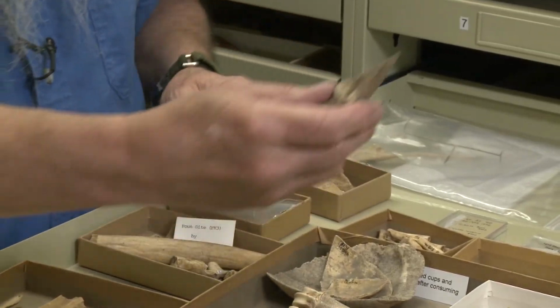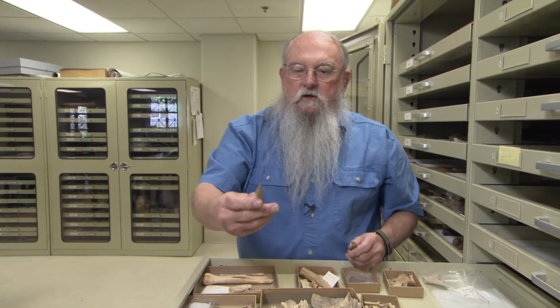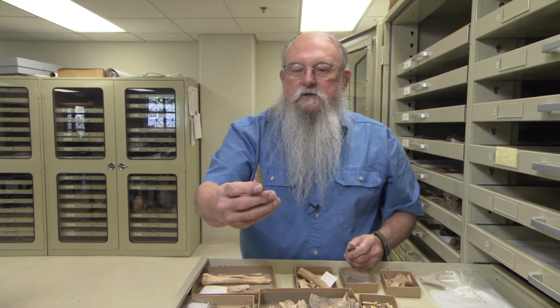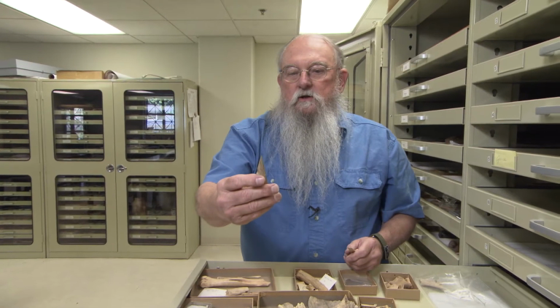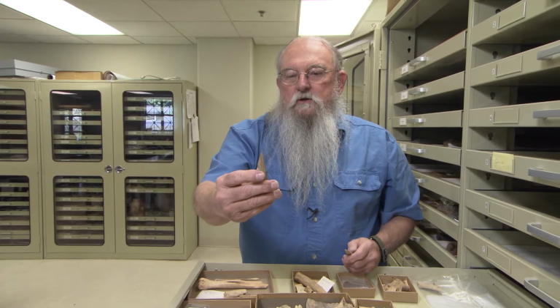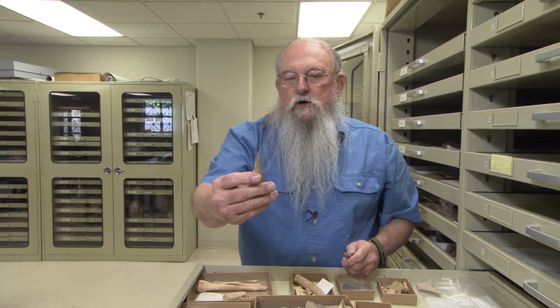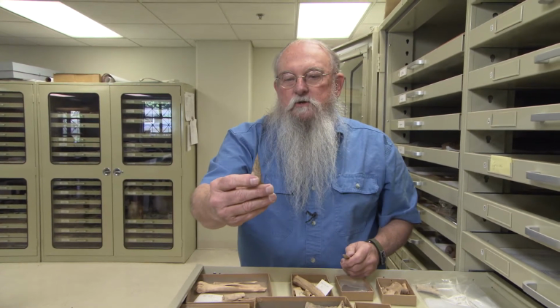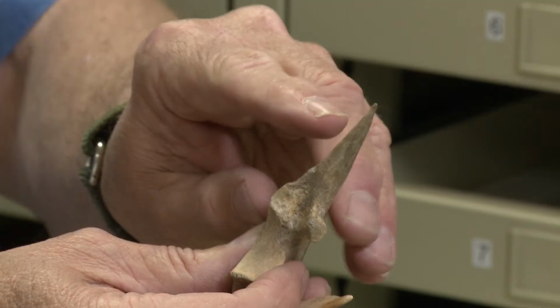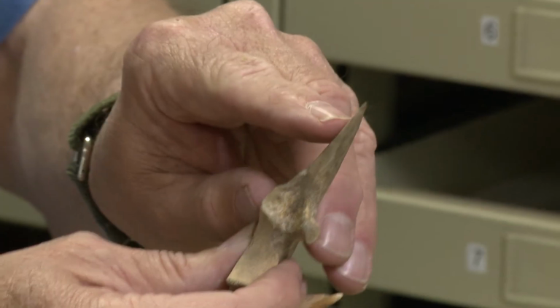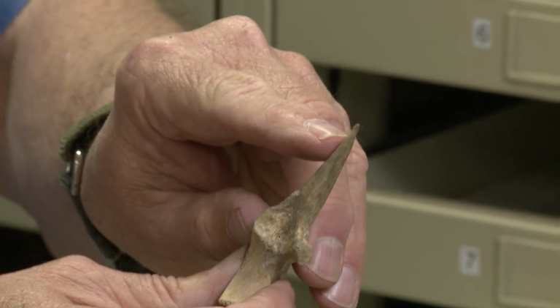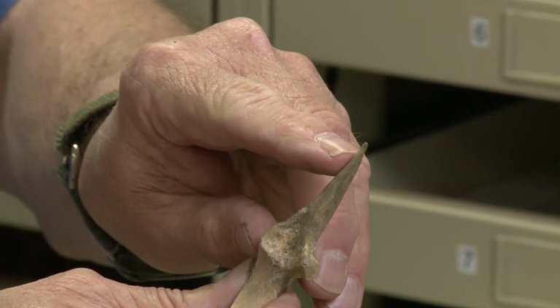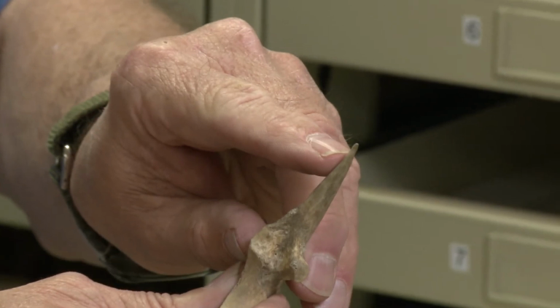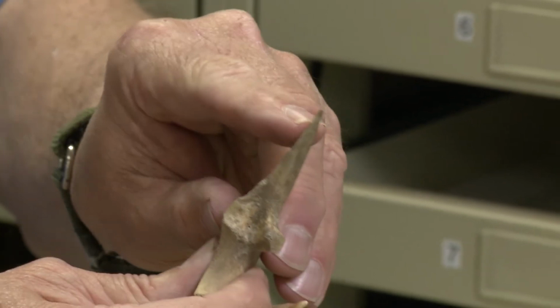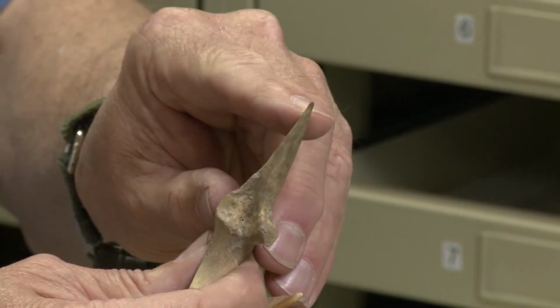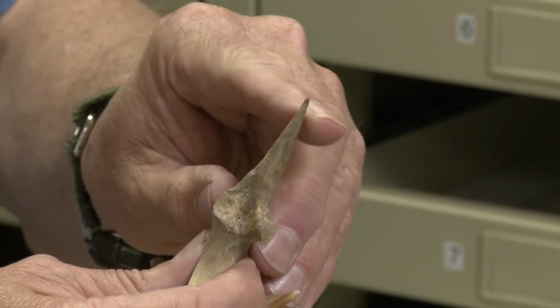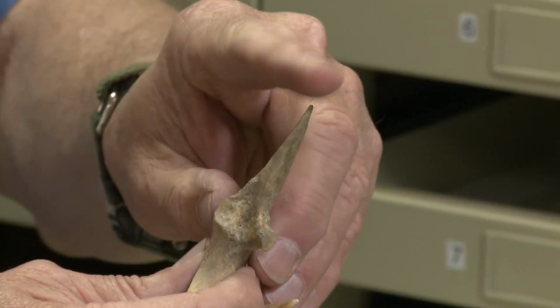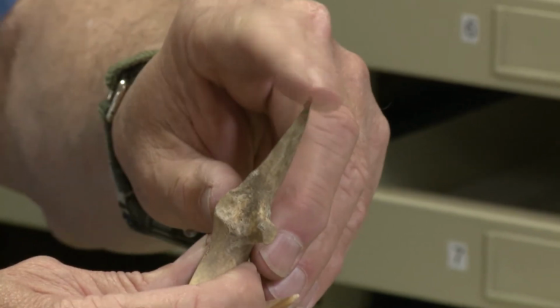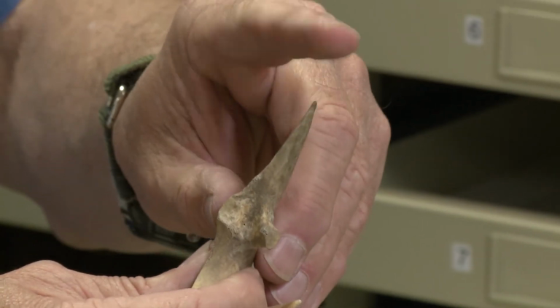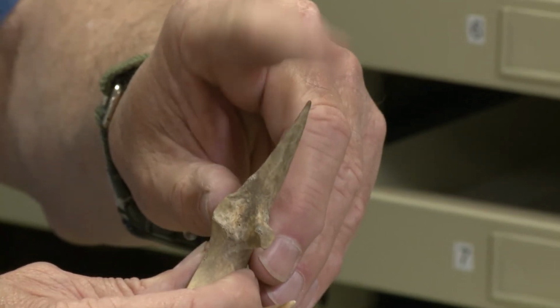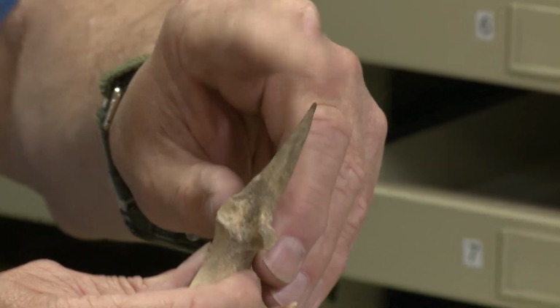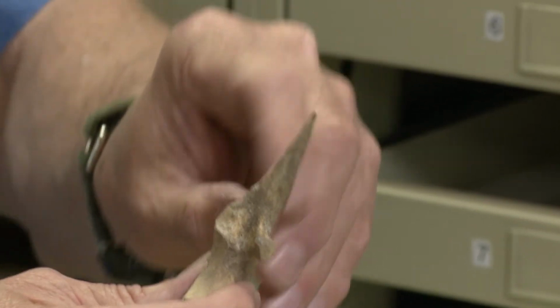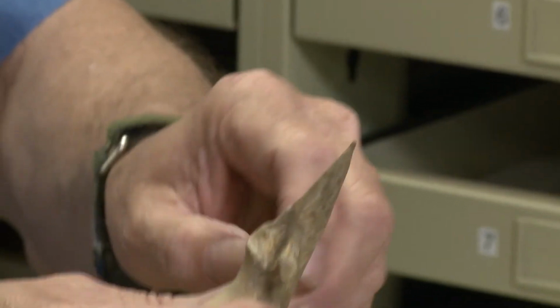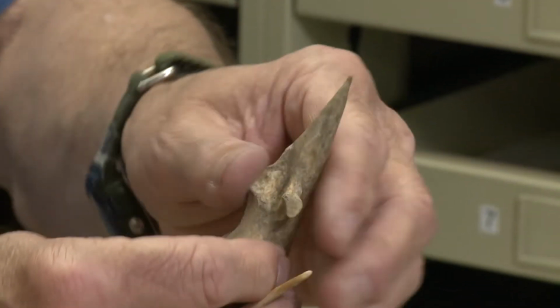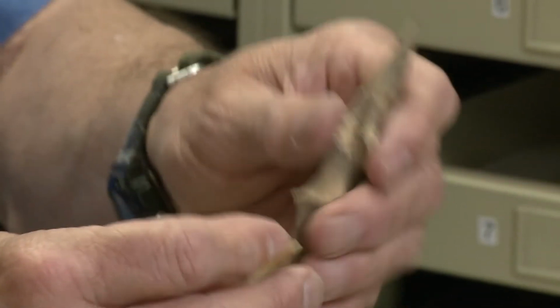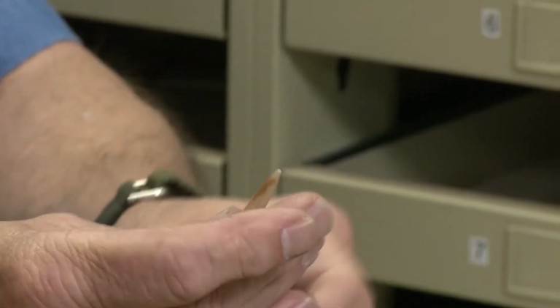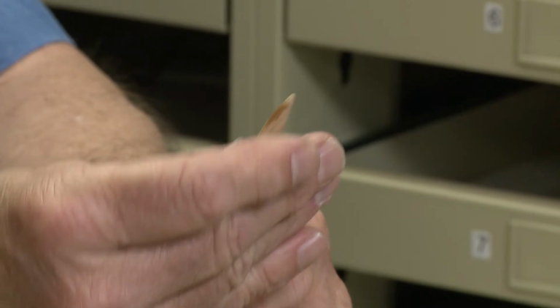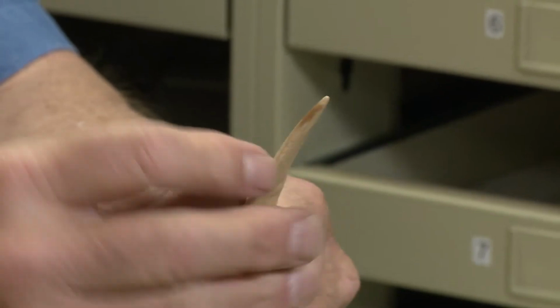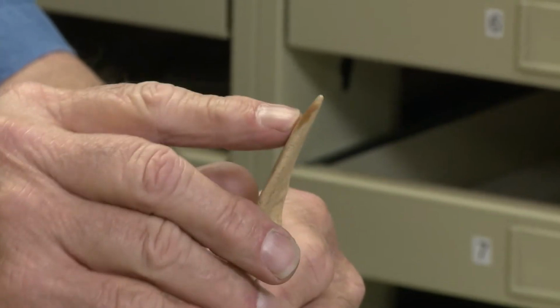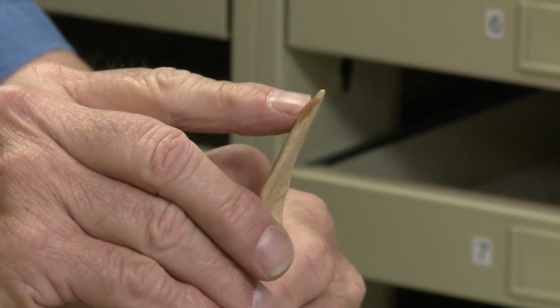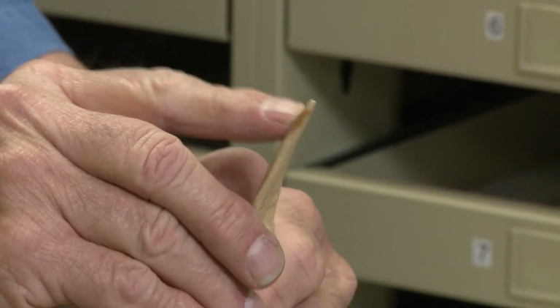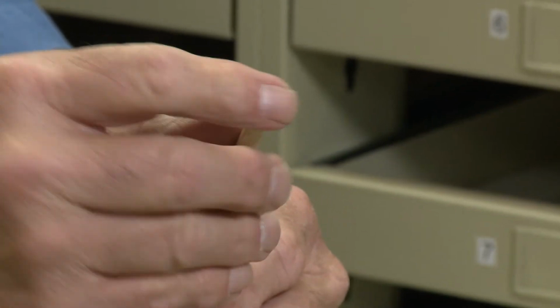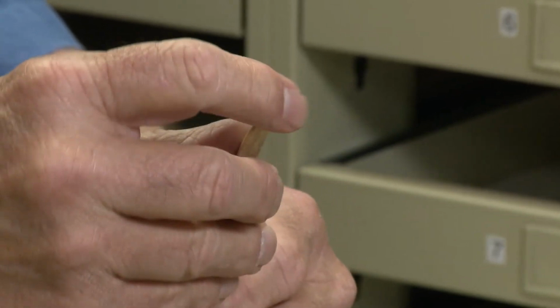You can see the sharpness and where the use is — it's actually tapered at the end to a very sharp point. And this one, not so much, but you can see again it's tapered from use.